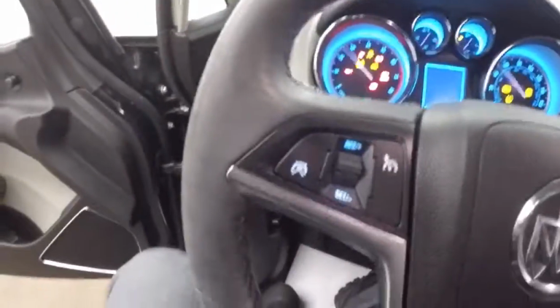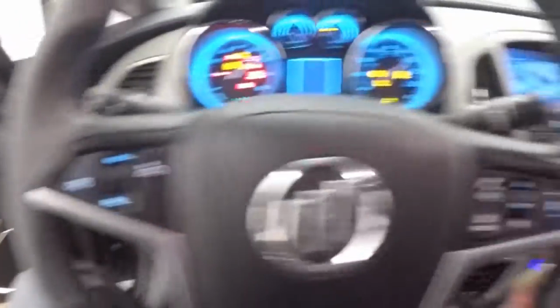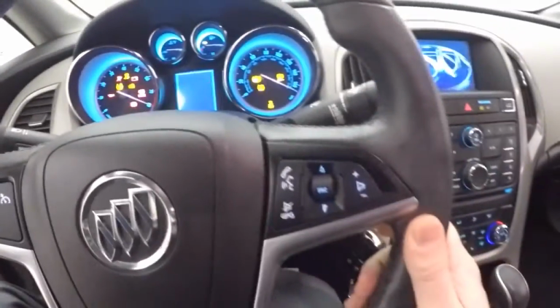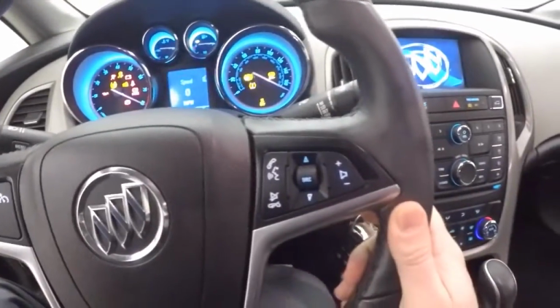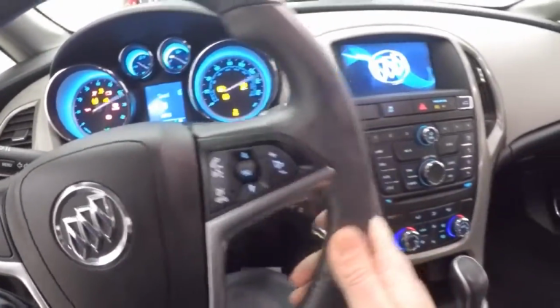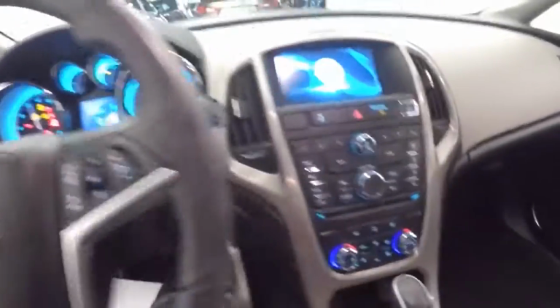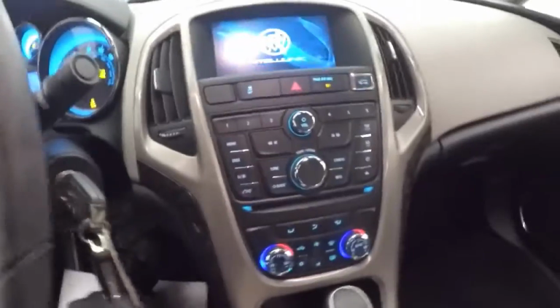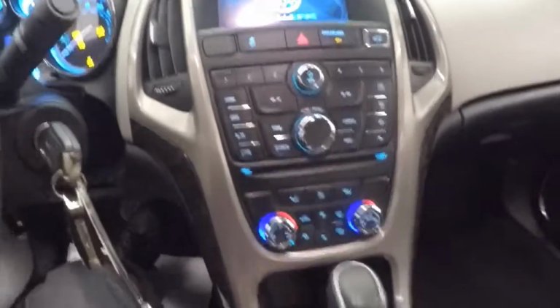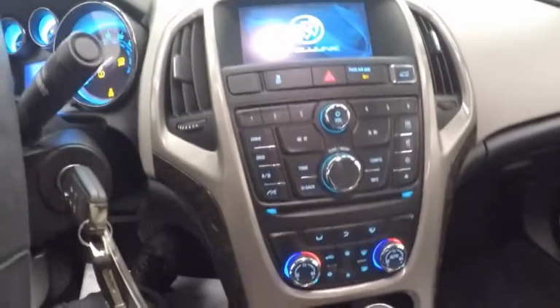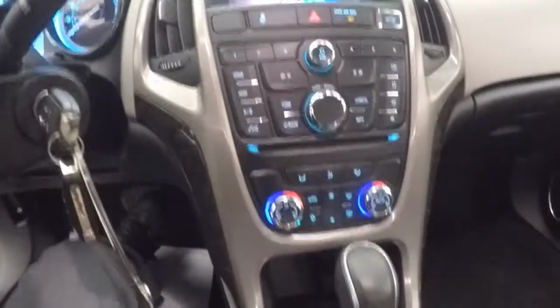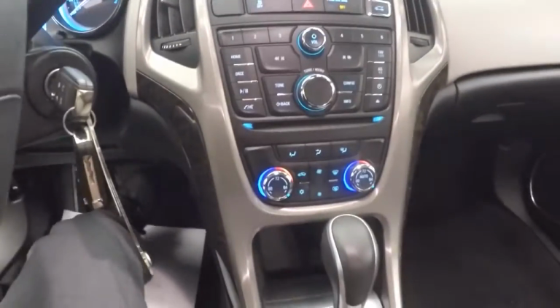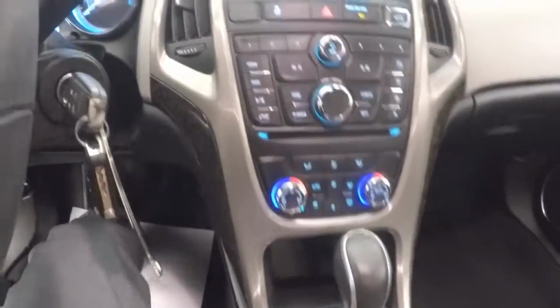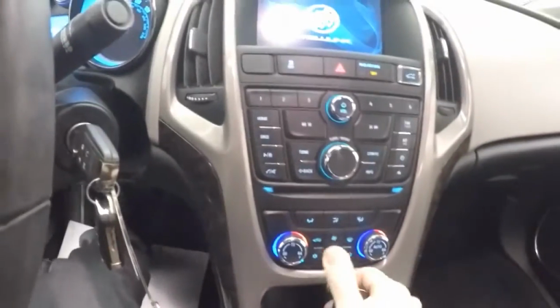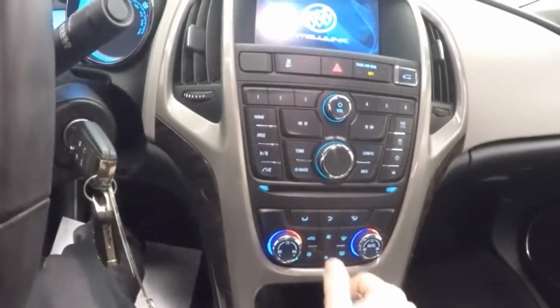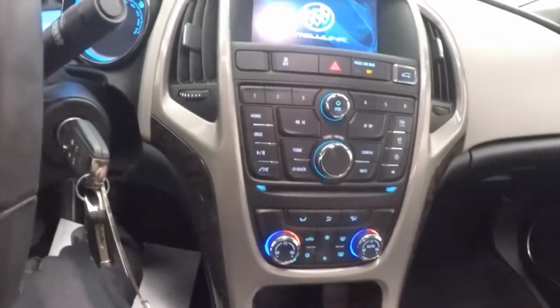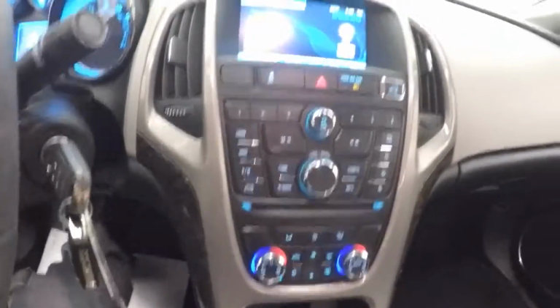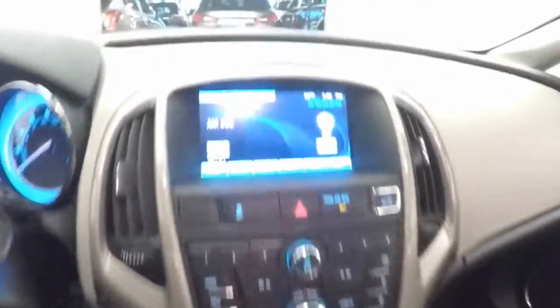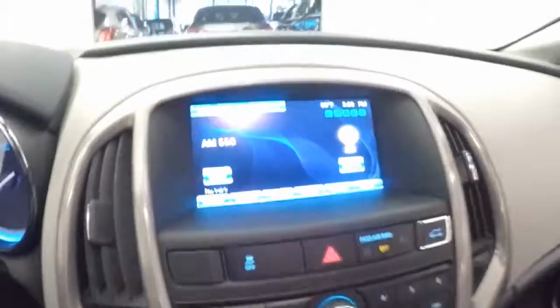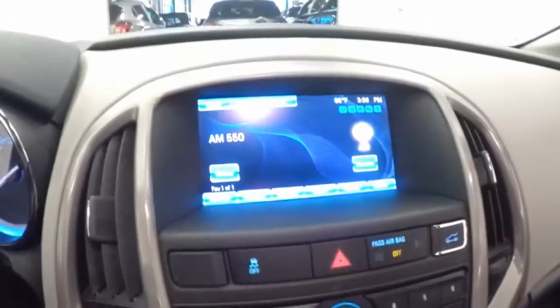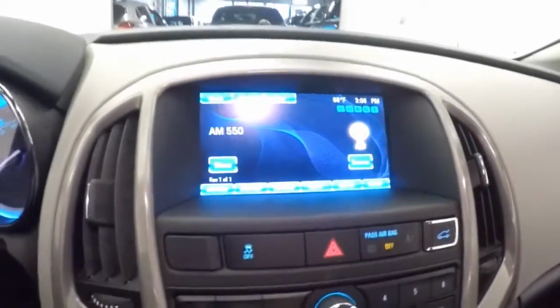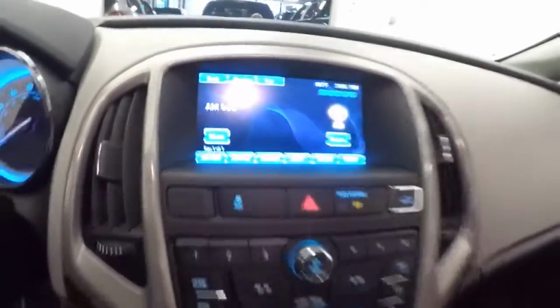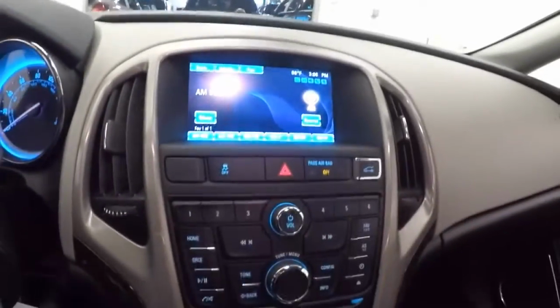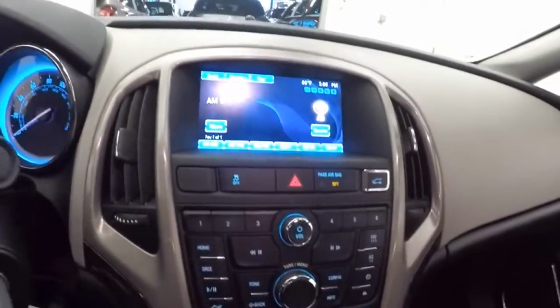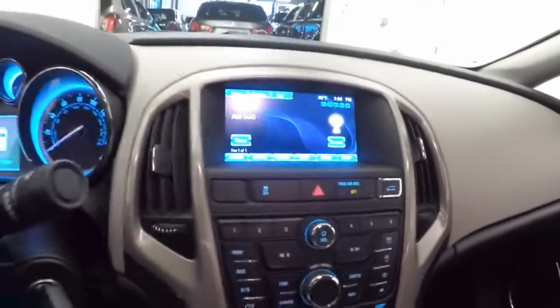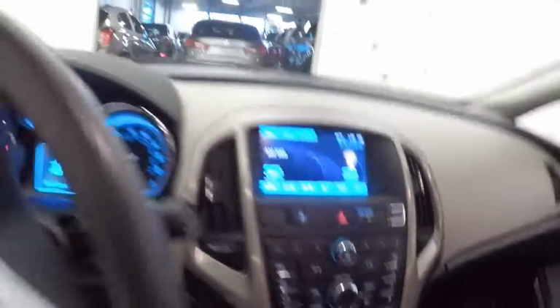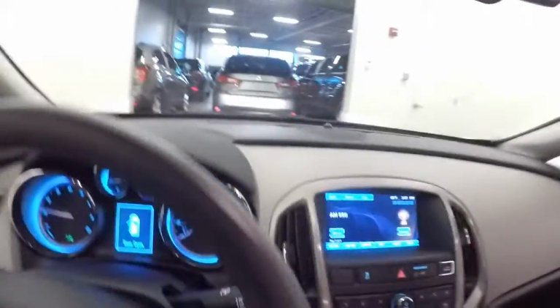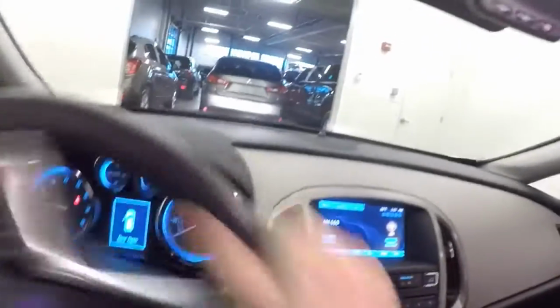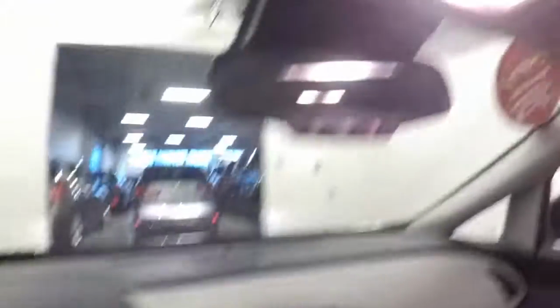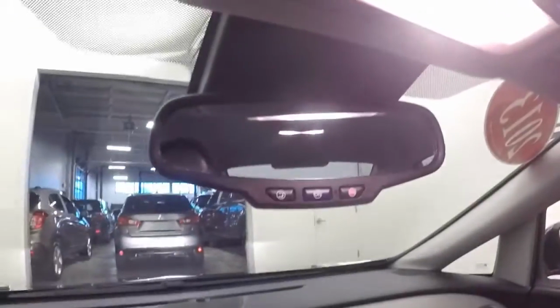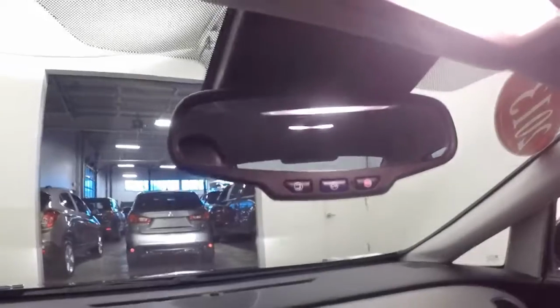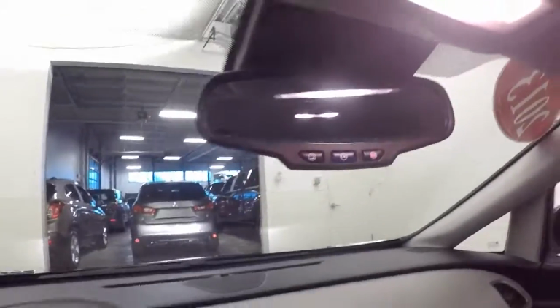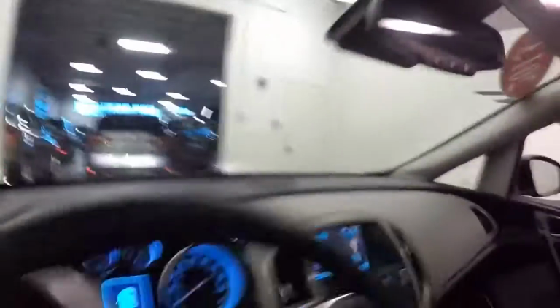Cruise control, audio controls mounted on the steering wheel, AM-FM radio, dual zone heat control, and OnStar available with a subscription.